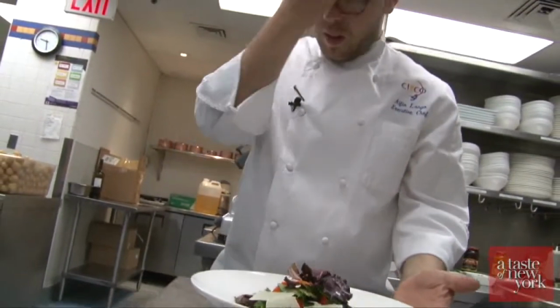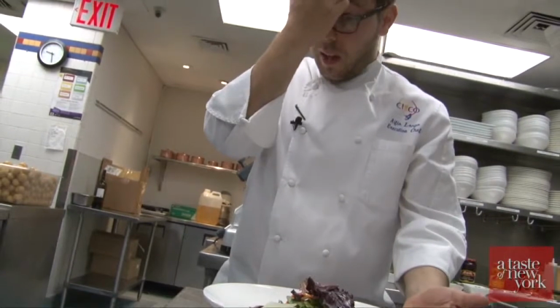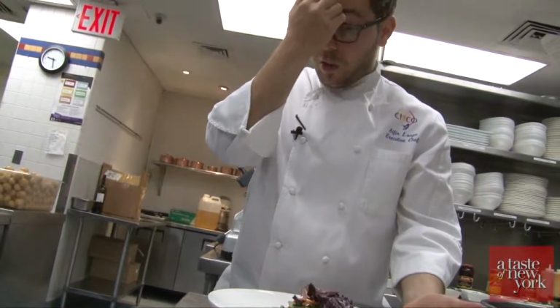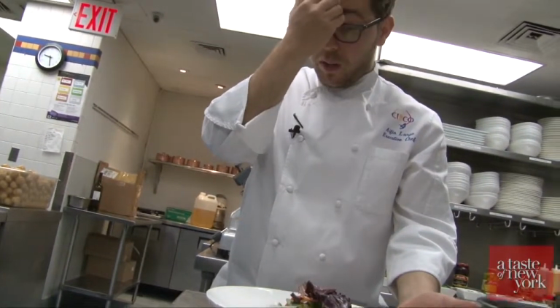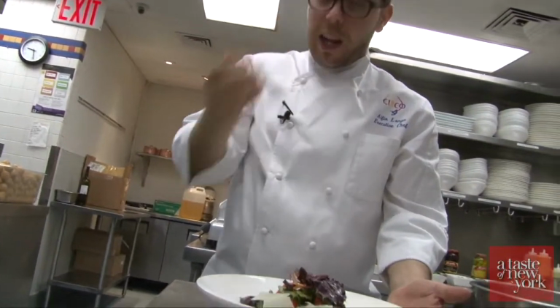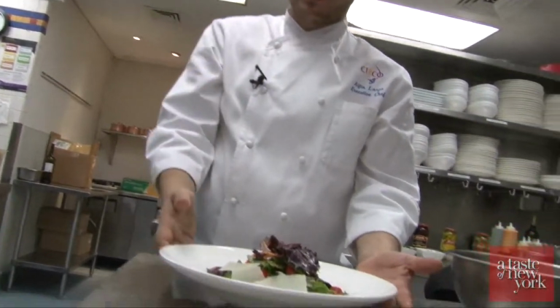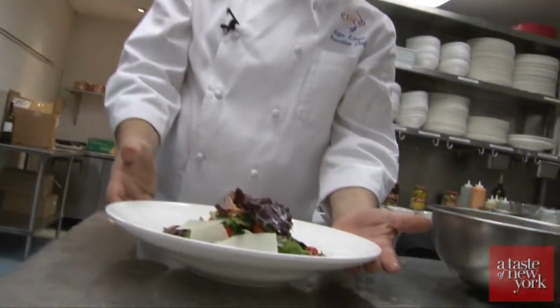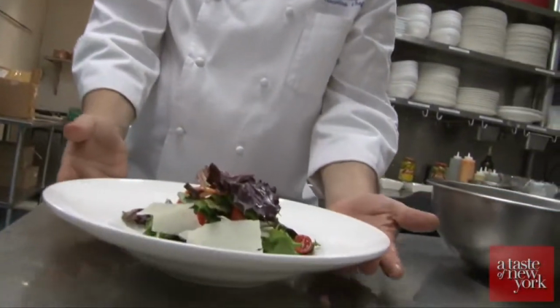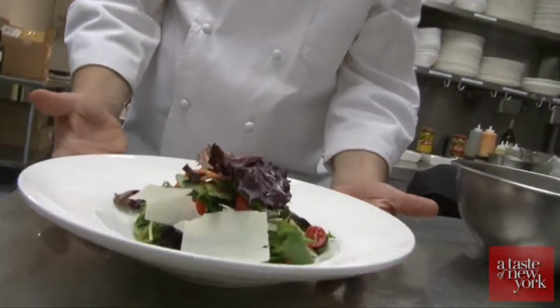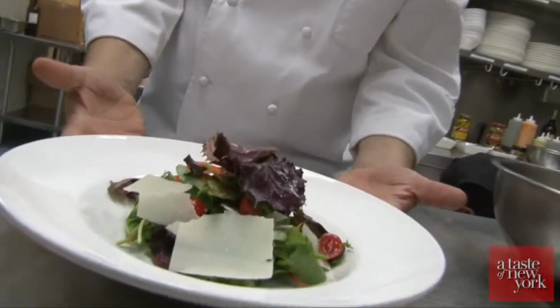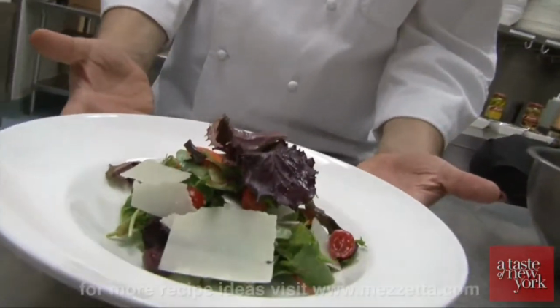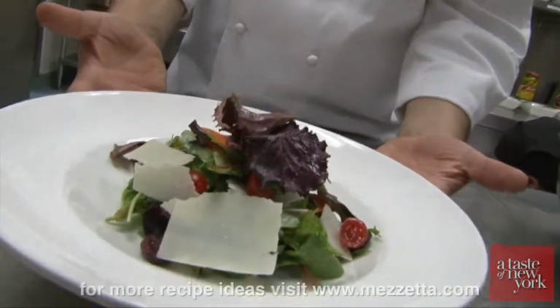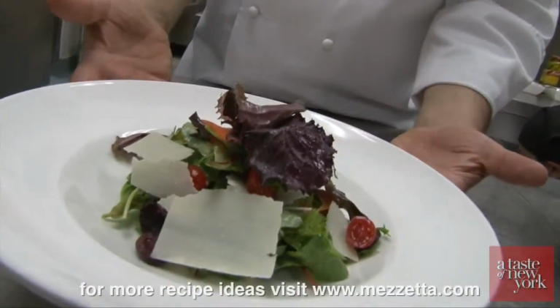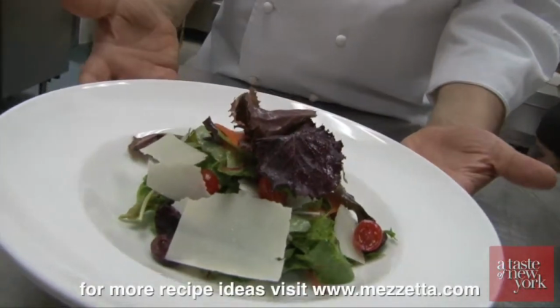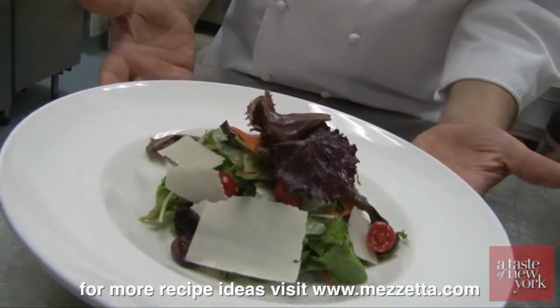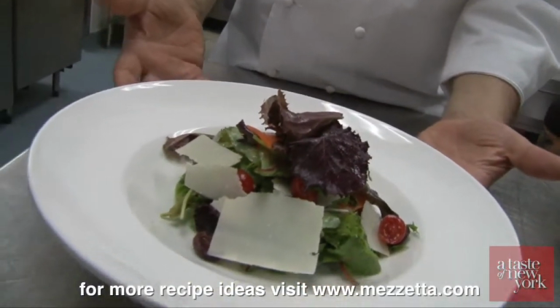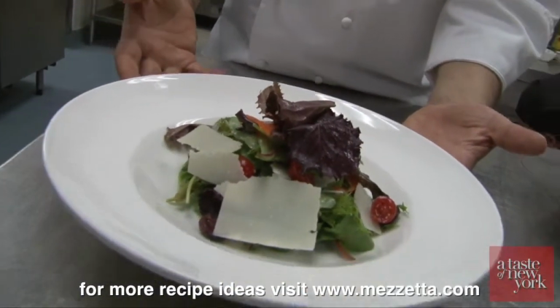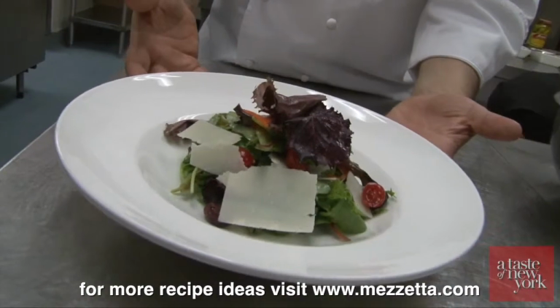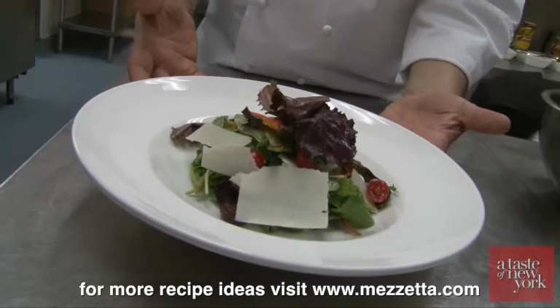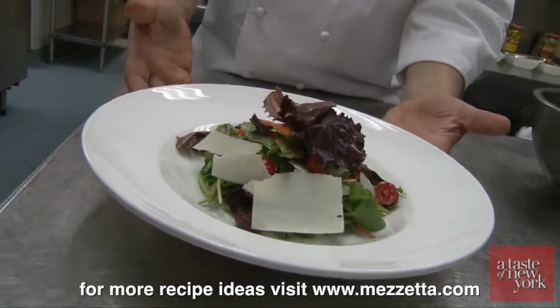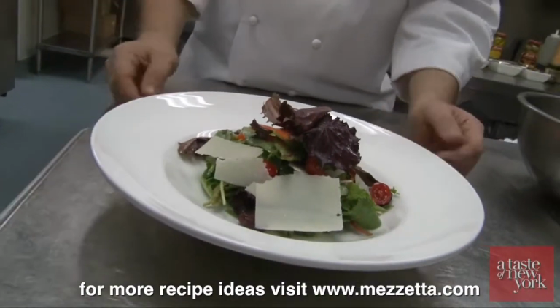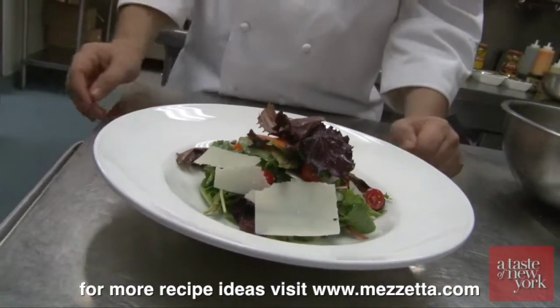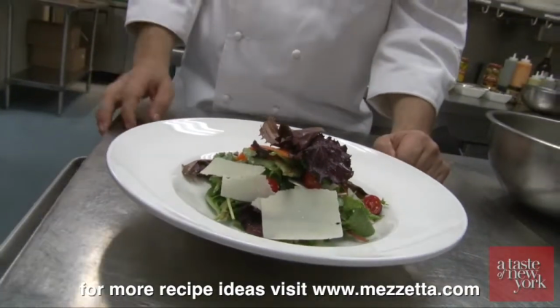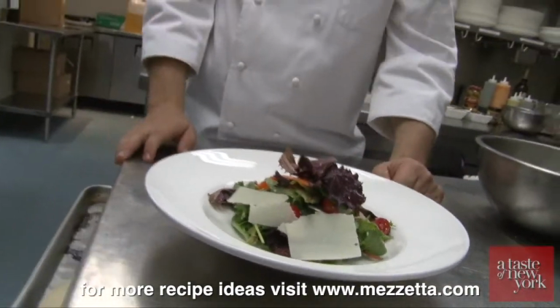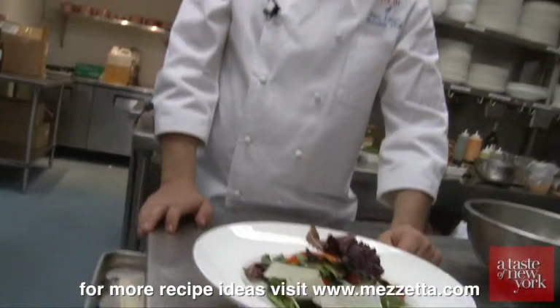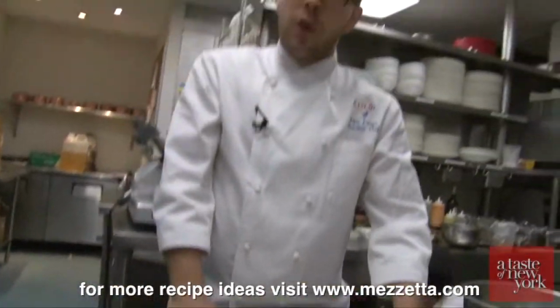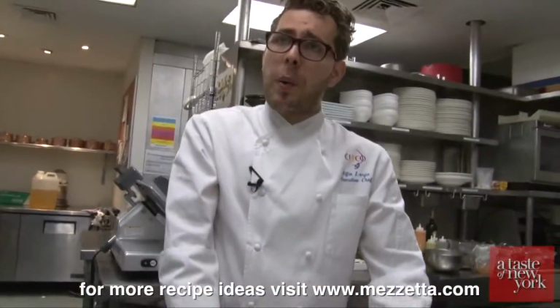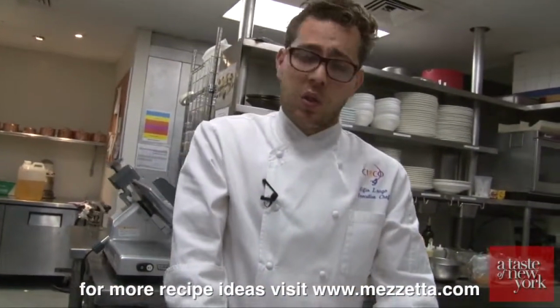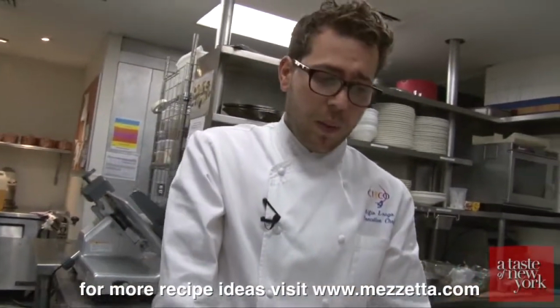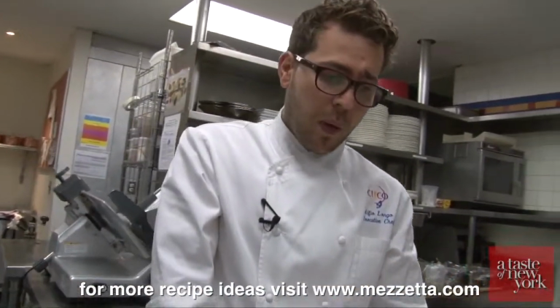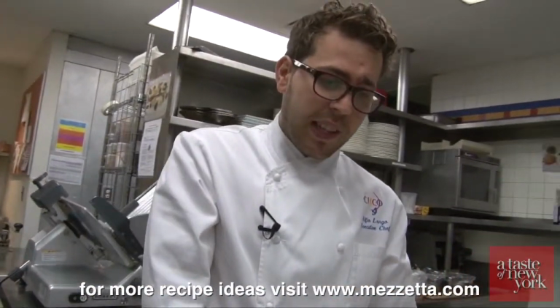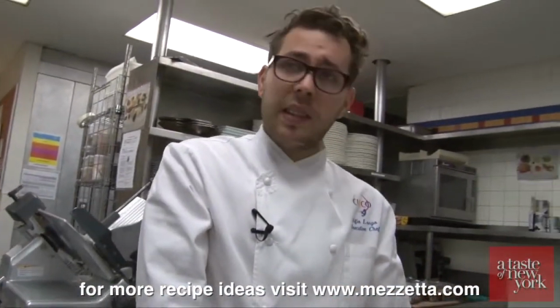It's a mesclun salad with arugula, mixed greens, cherry tomato, Parmigiano Reggiano, and kalamata olives — no pits. Mezzetta.